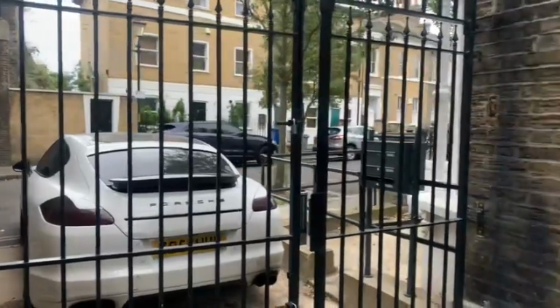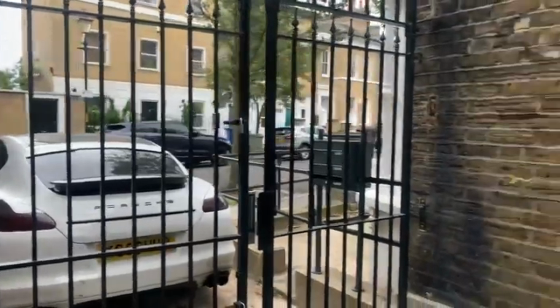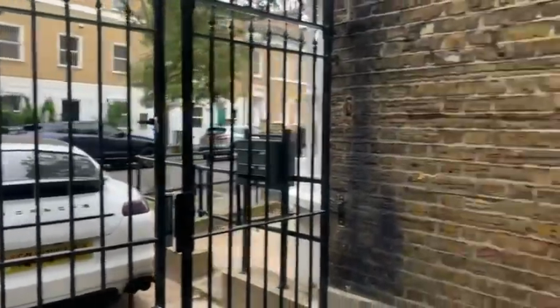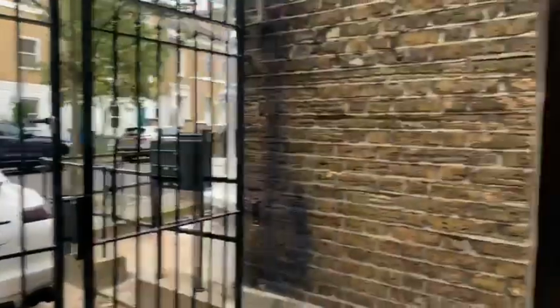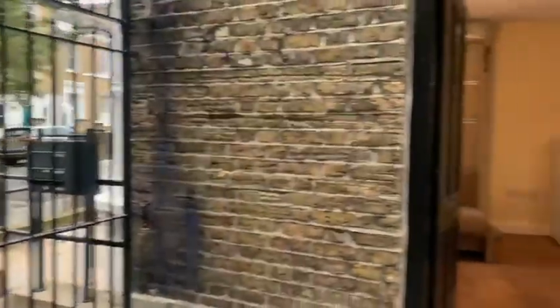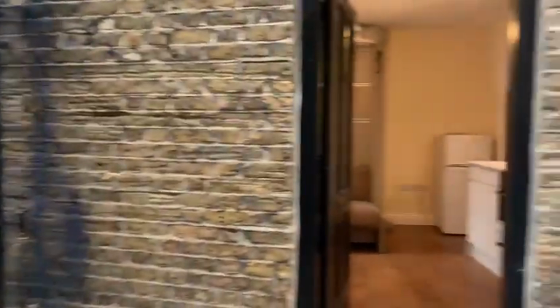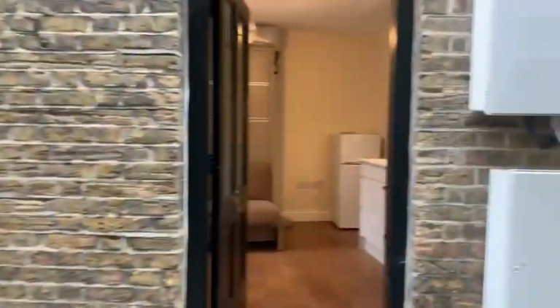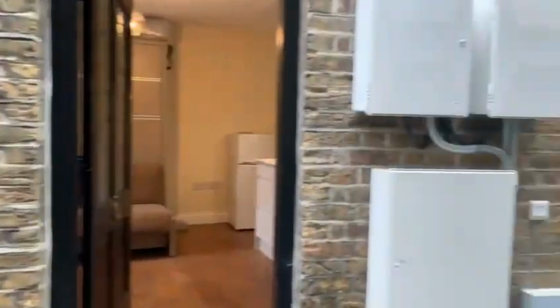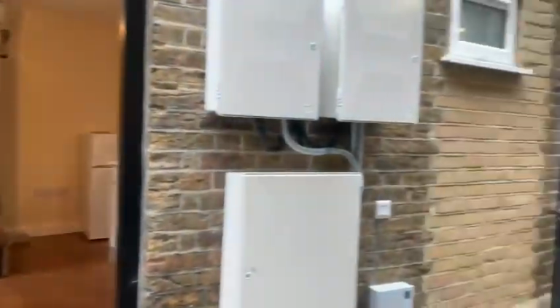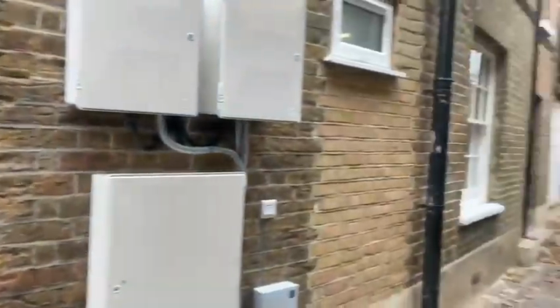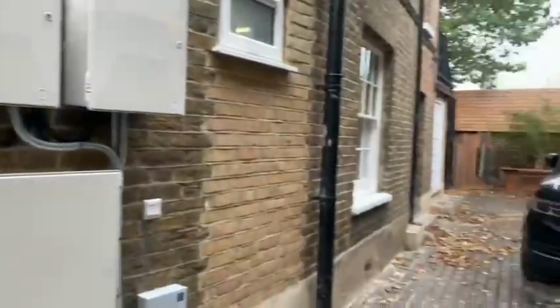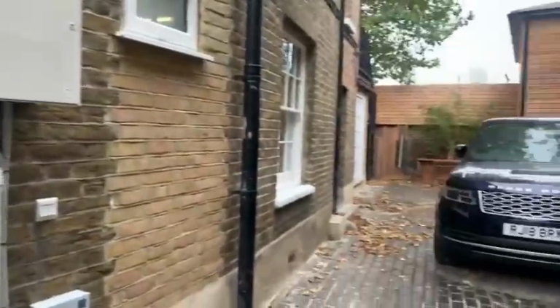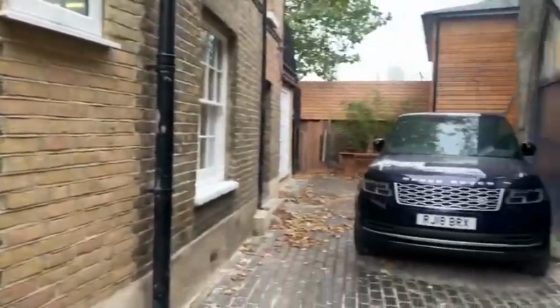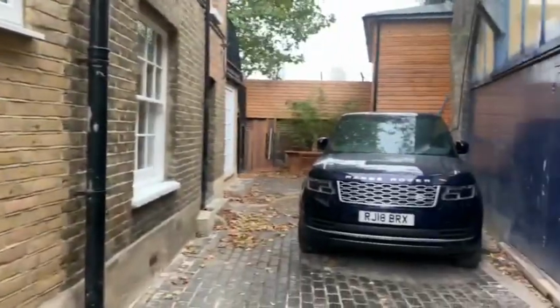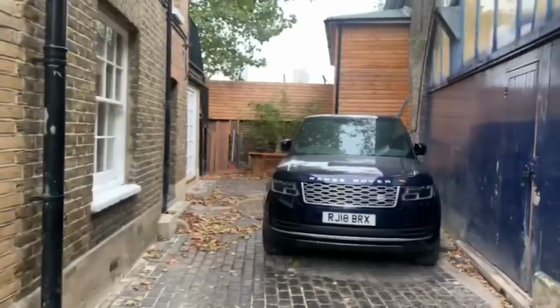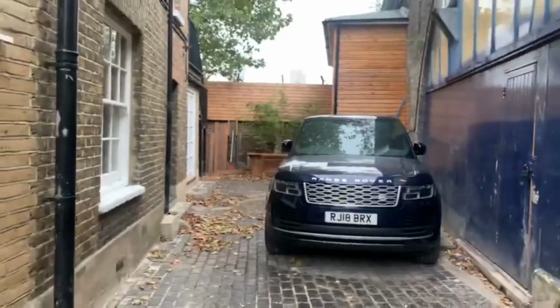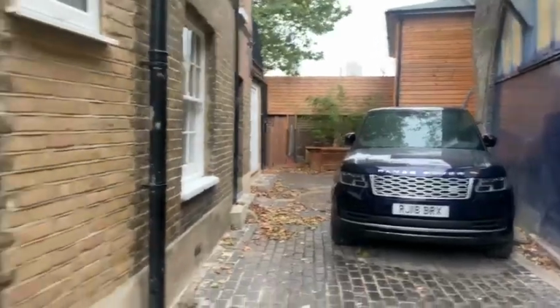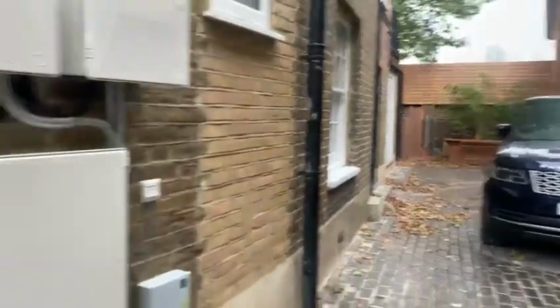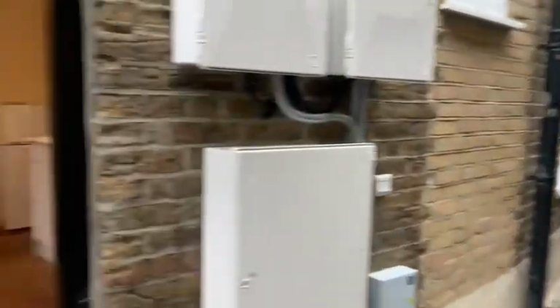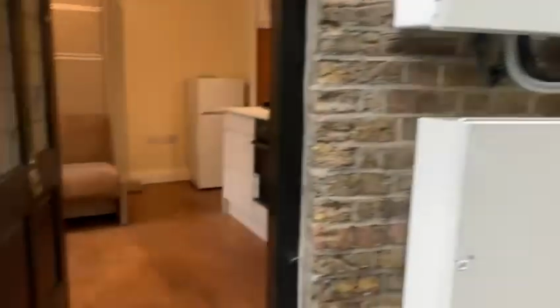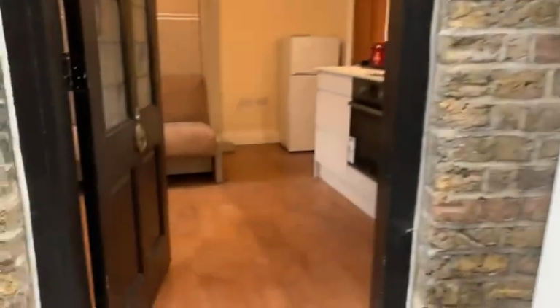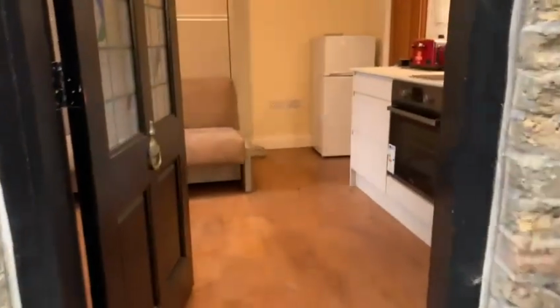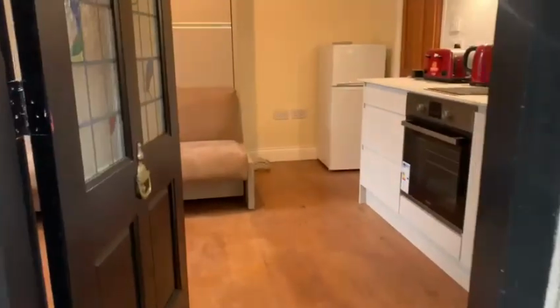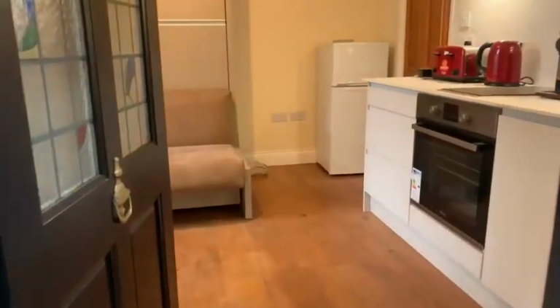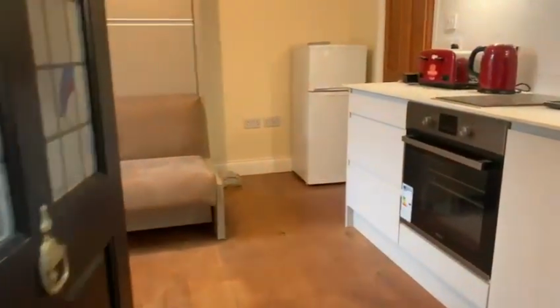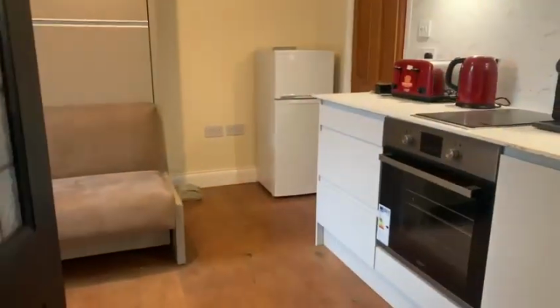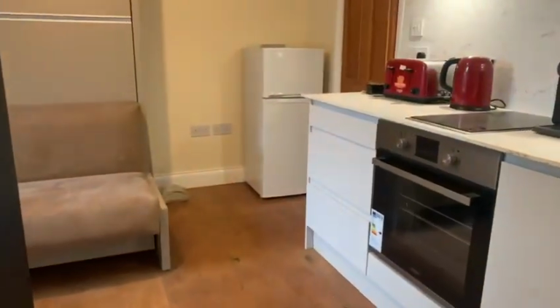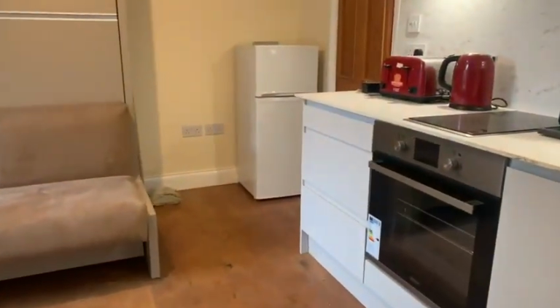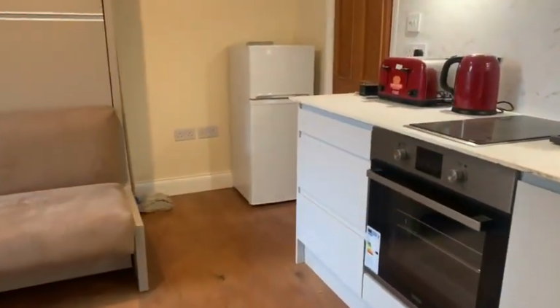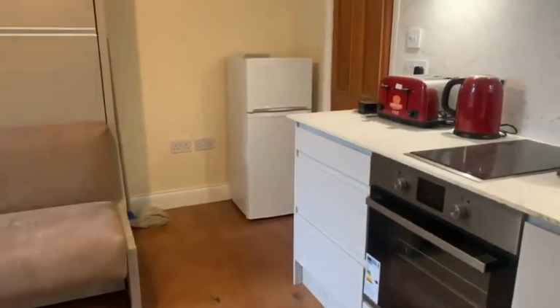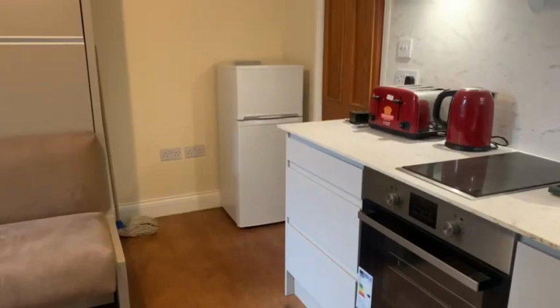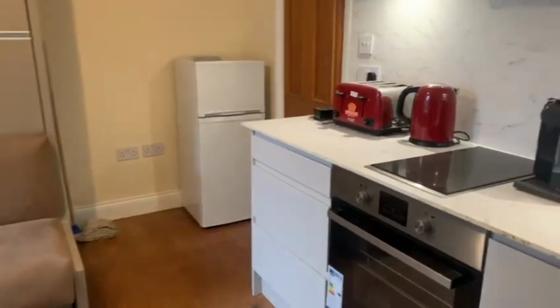Welcome to flat one Sutherland Square. As you enter into the property, it has just actually finished its refurbishment.